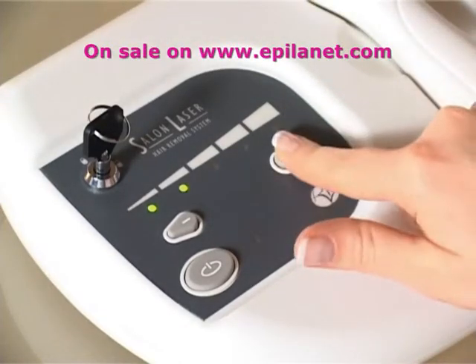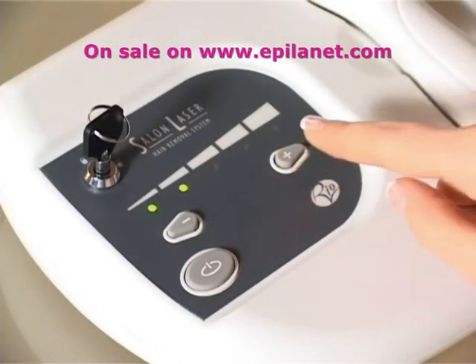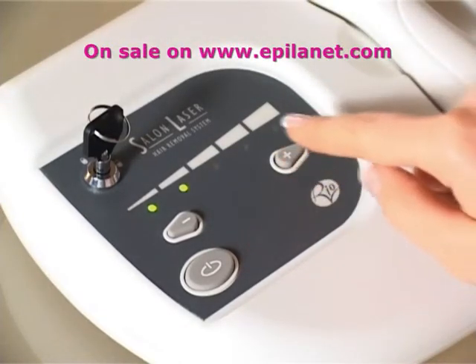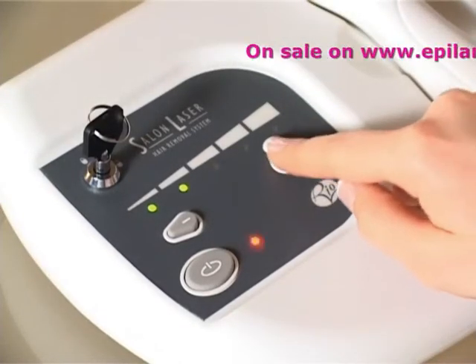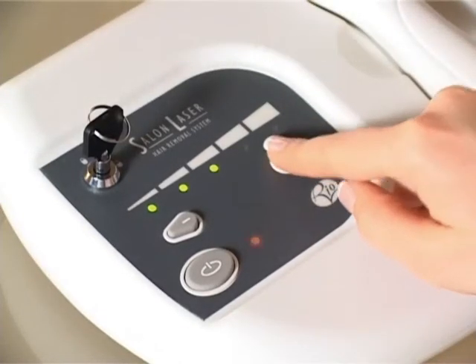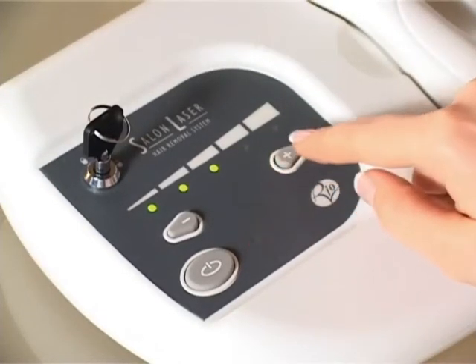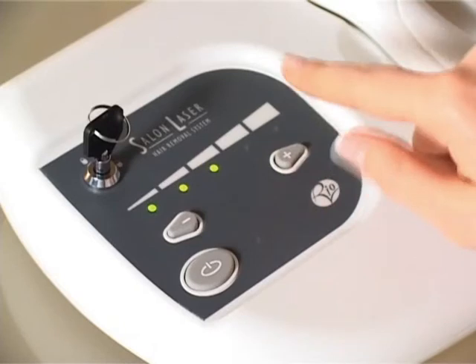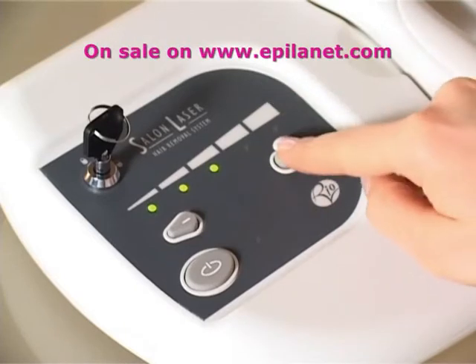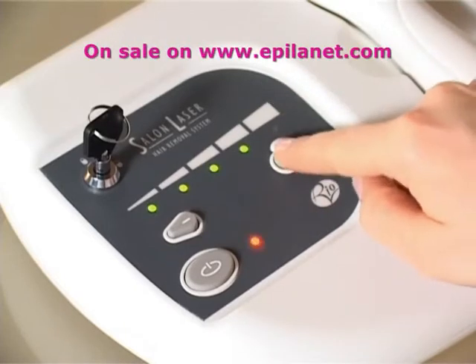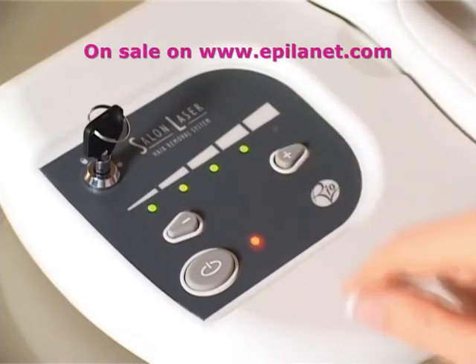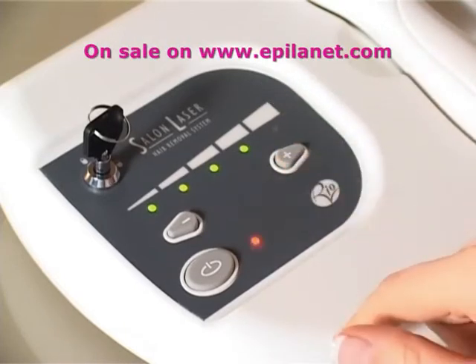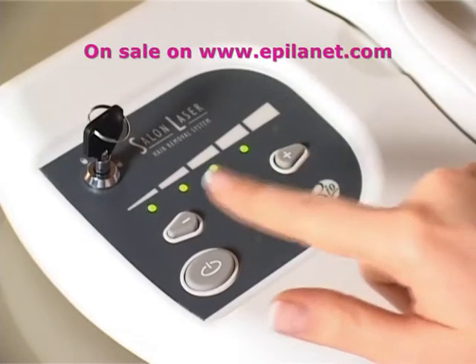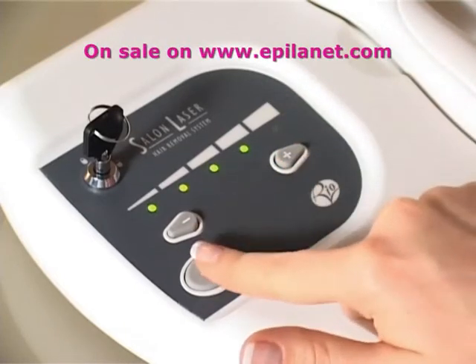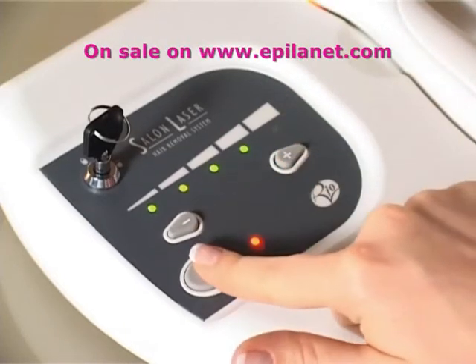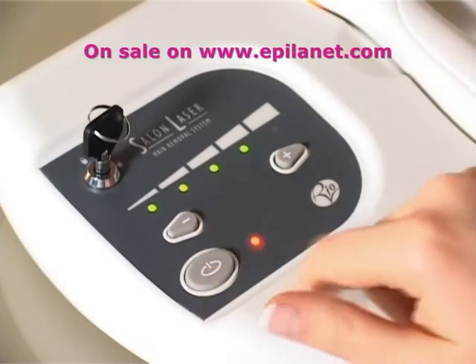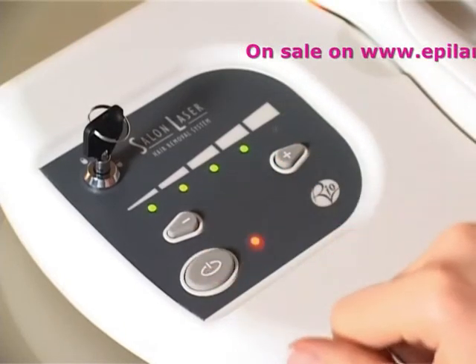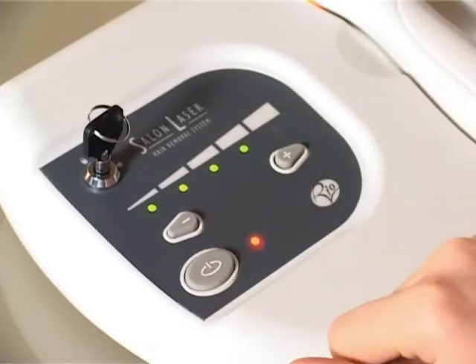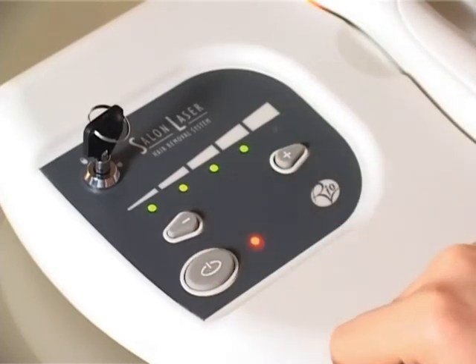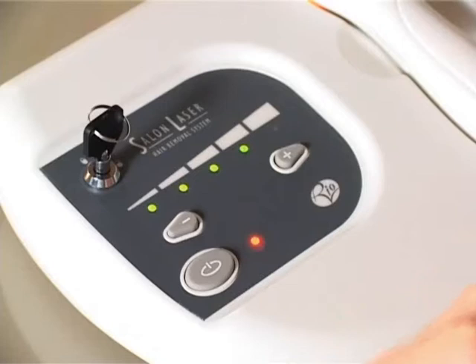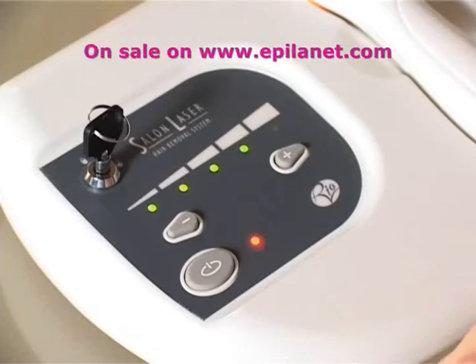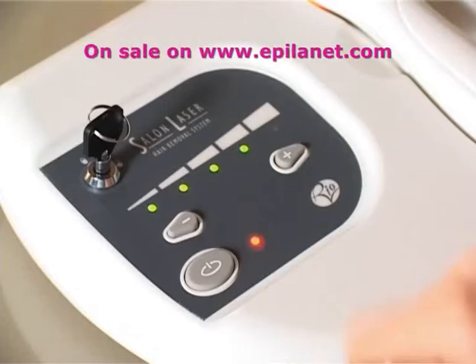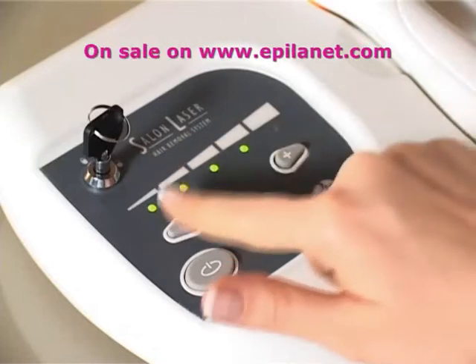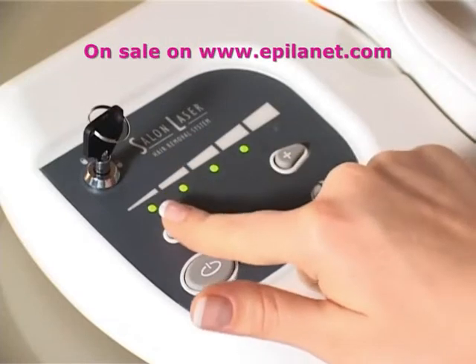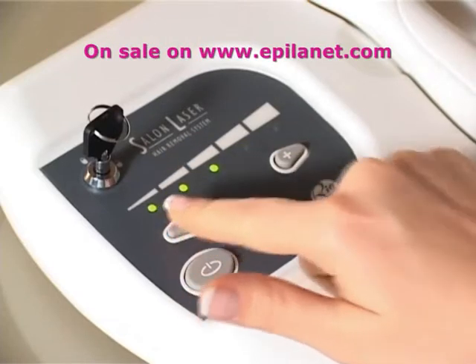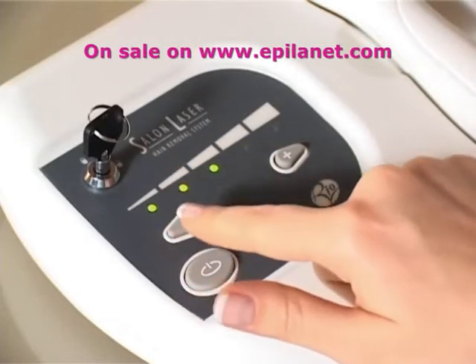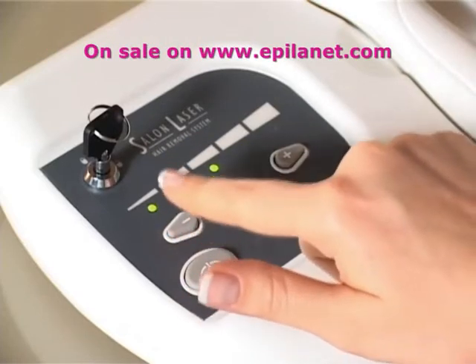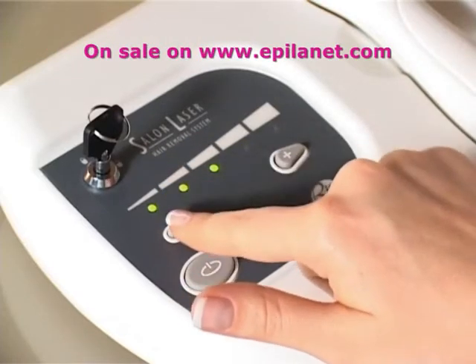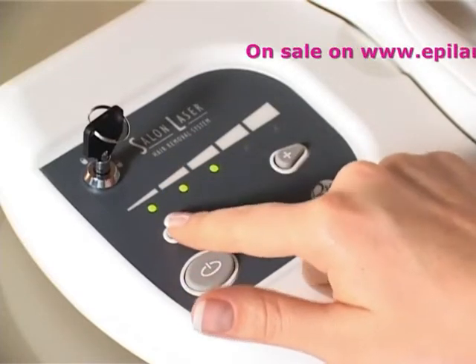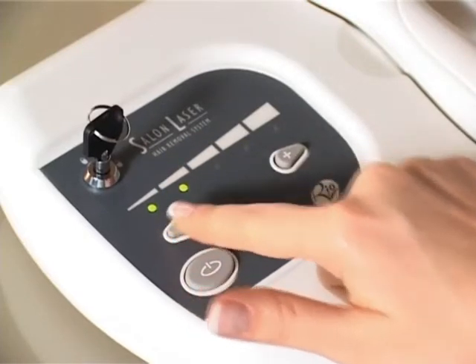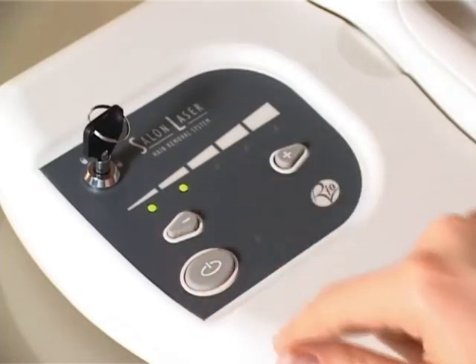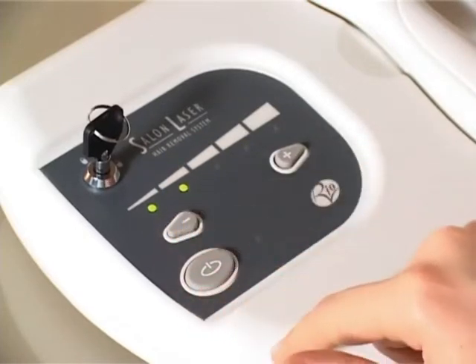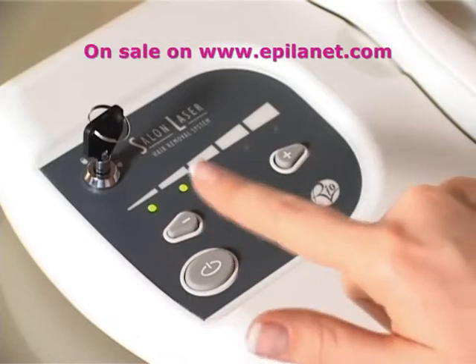The laser energy output levels are variable. Each time the output levels are changed, the red enable light will flash until the enable button is pressed.